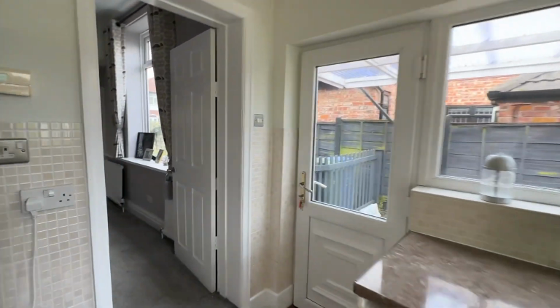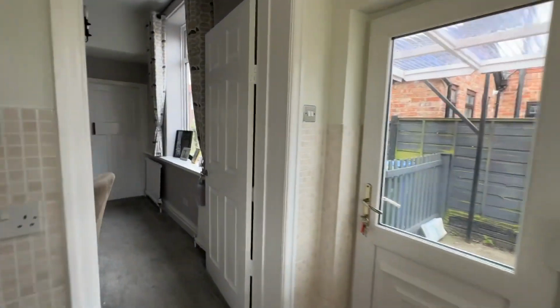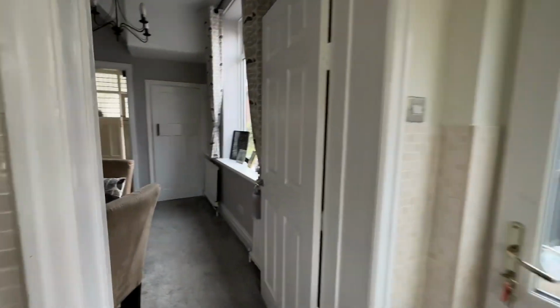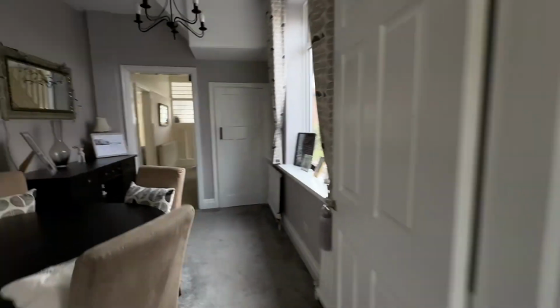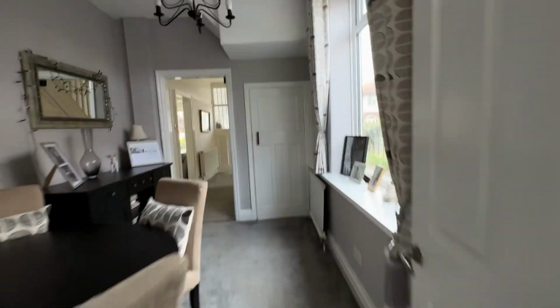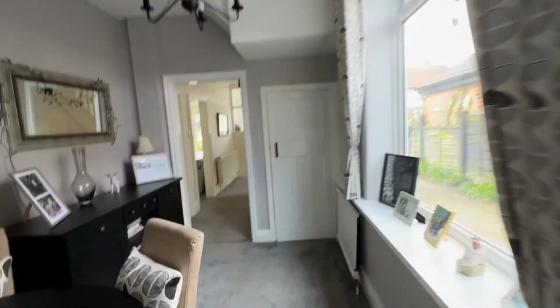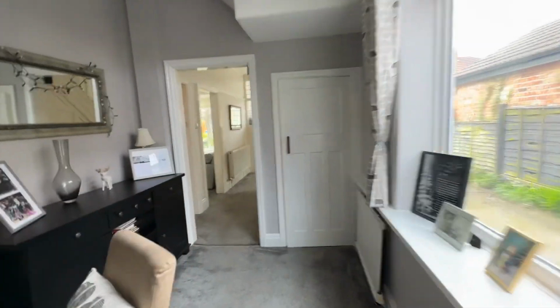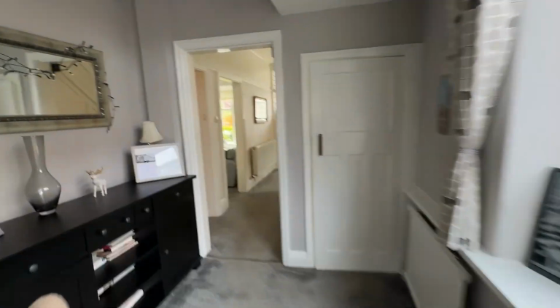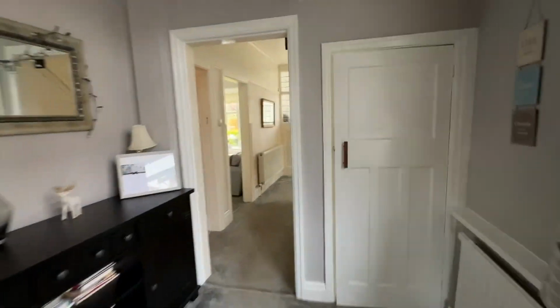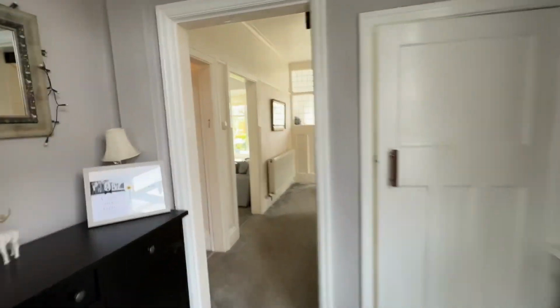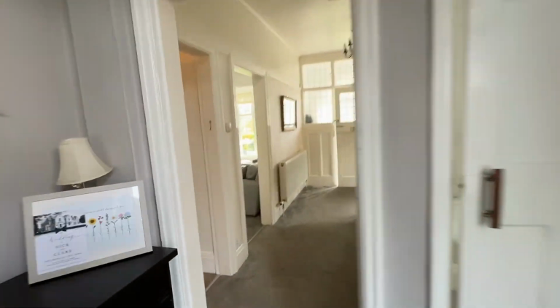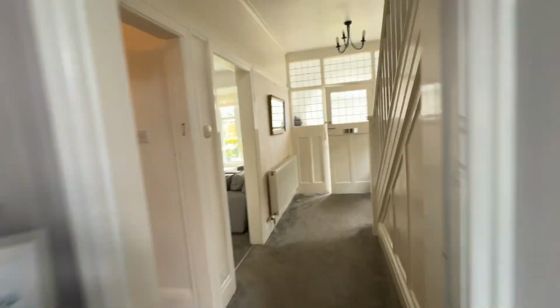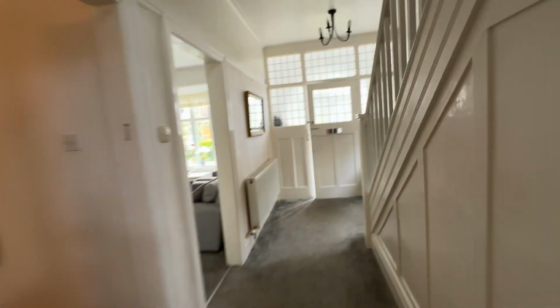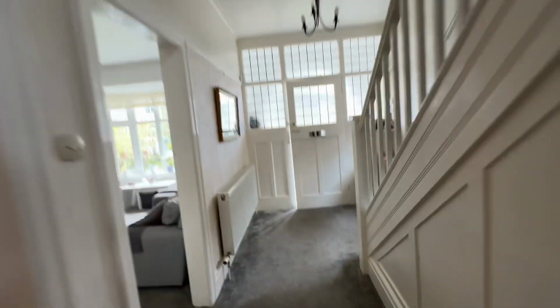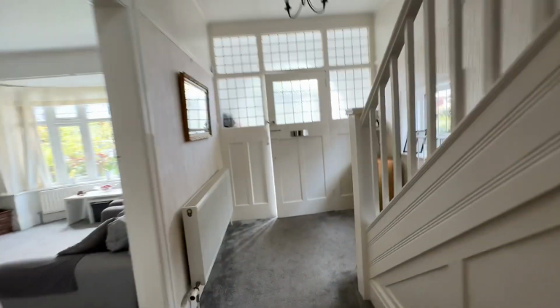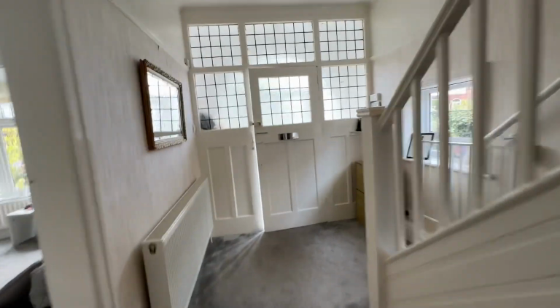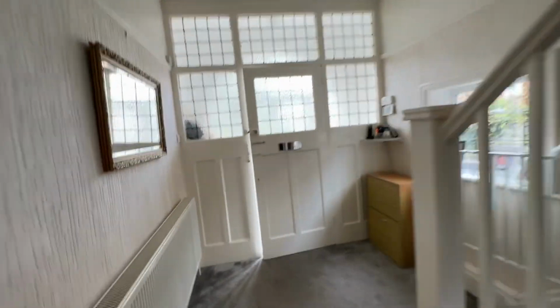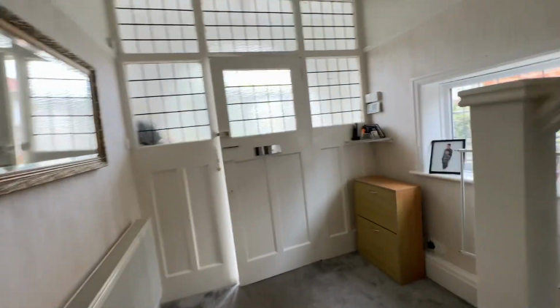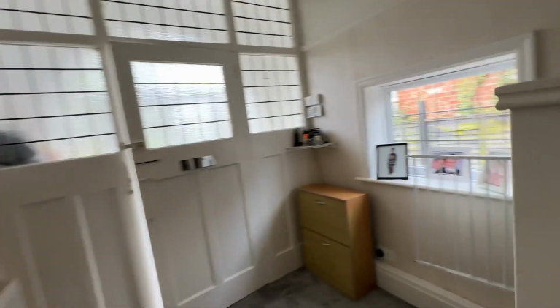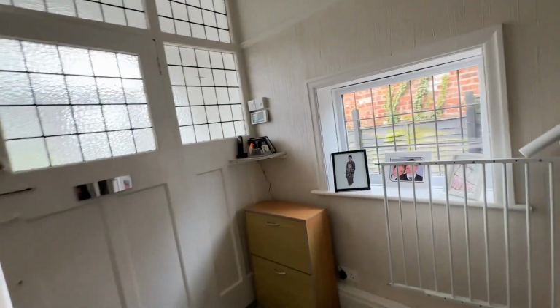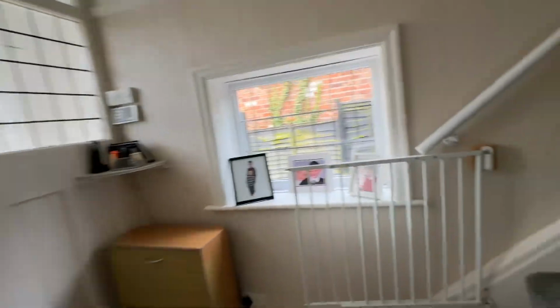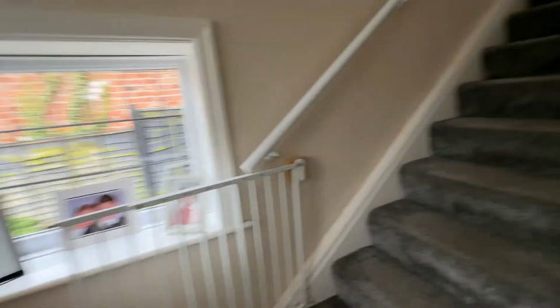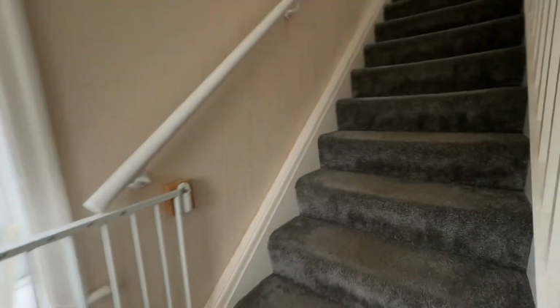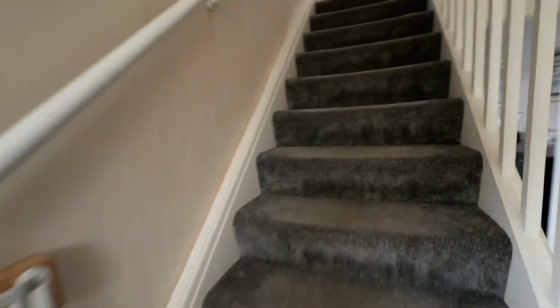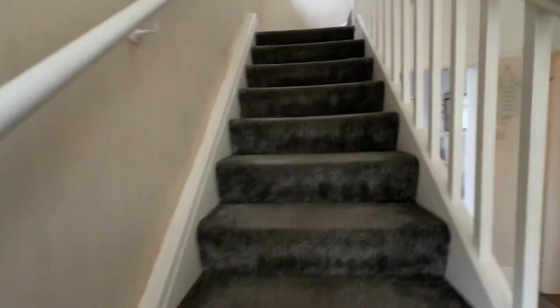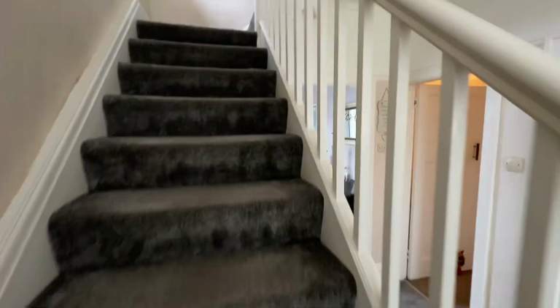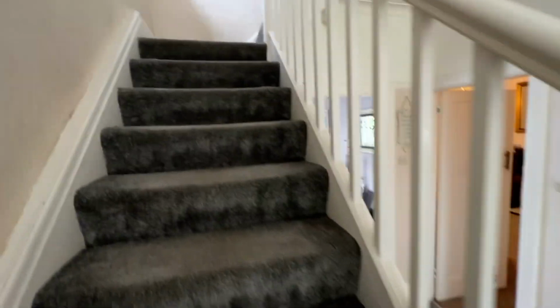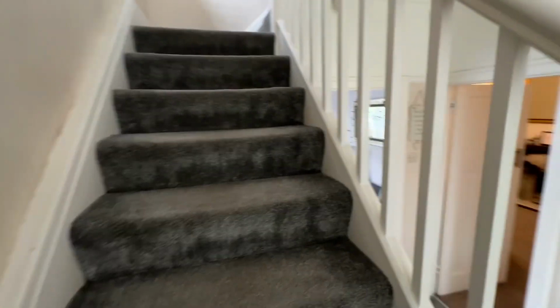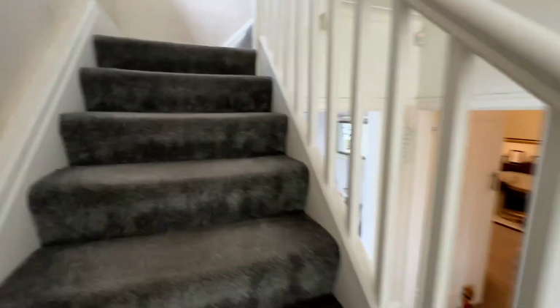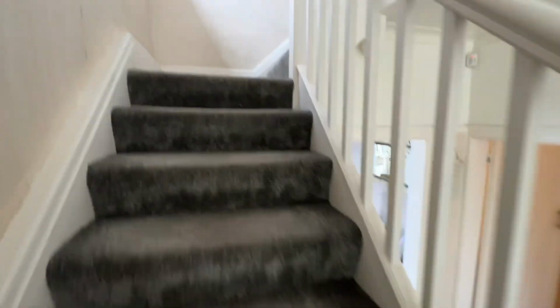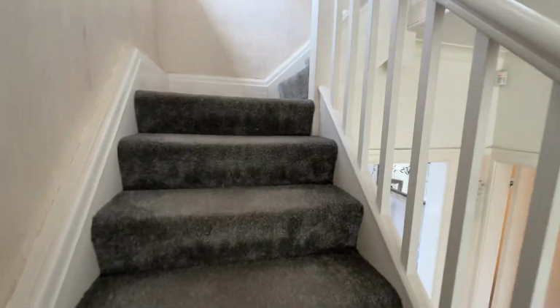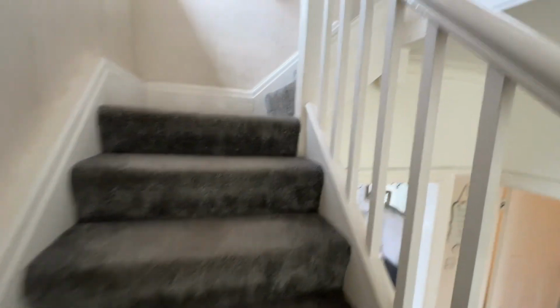So let's head on upstairs — we've got another two floors. We've got three bedrooms and a bathroom on our first floor, and then another floor with another bedroom.